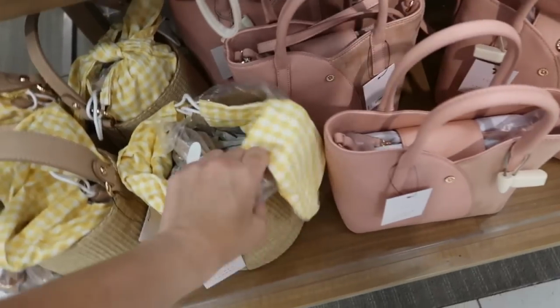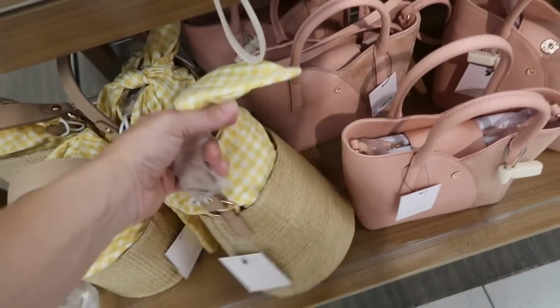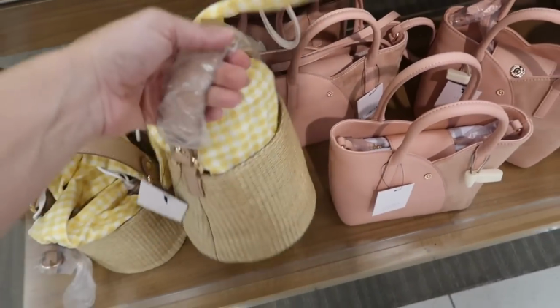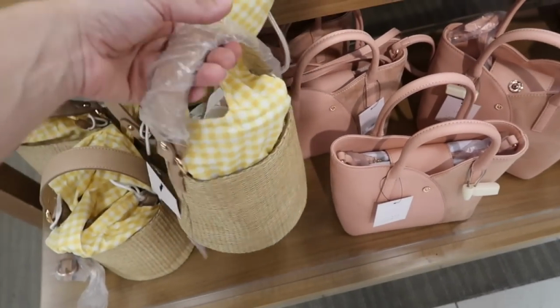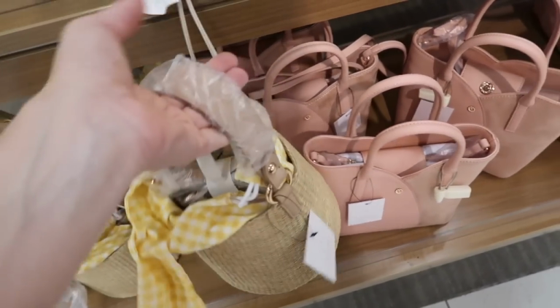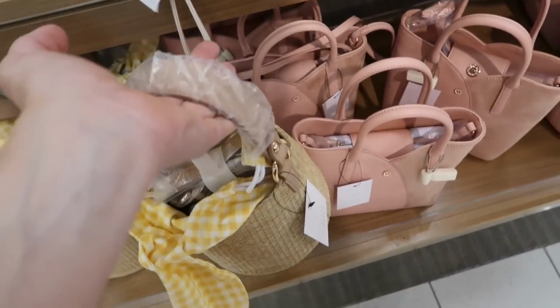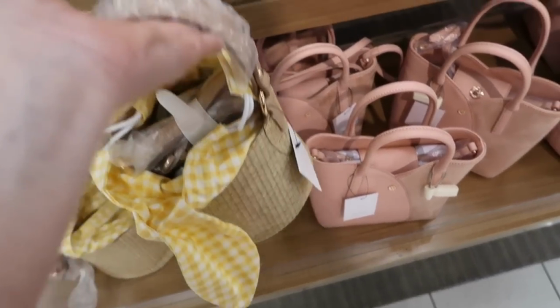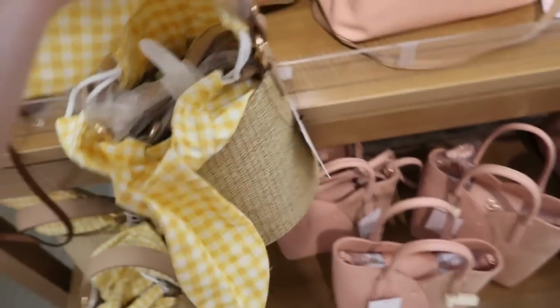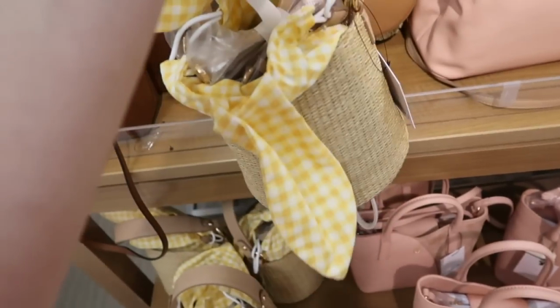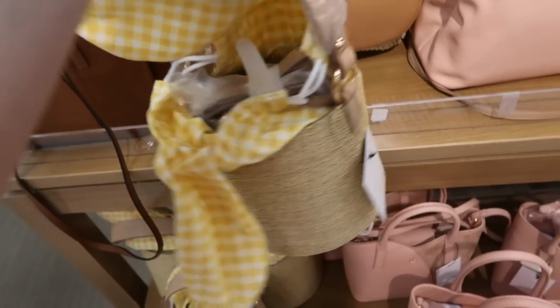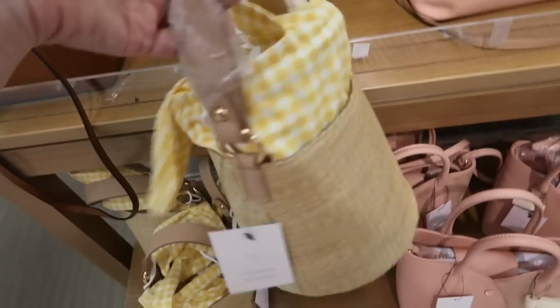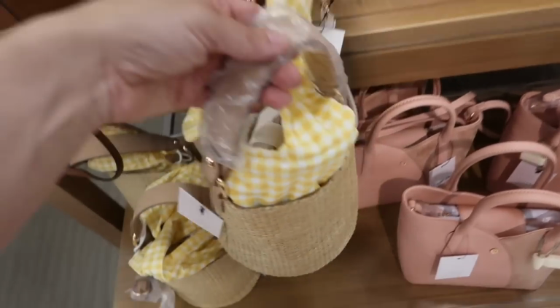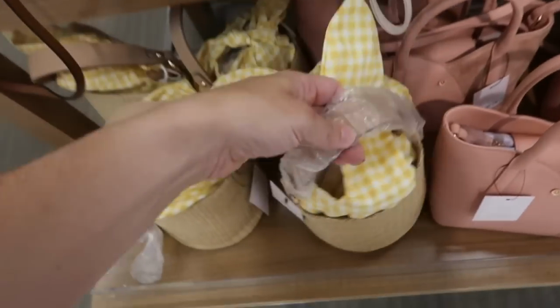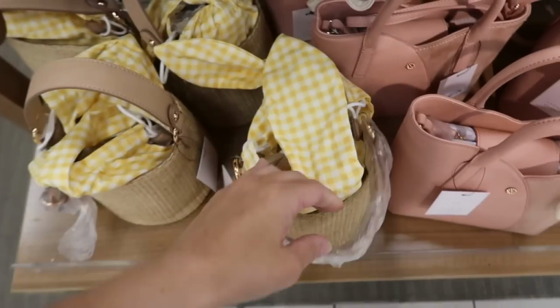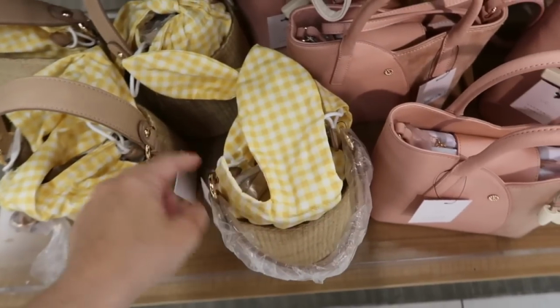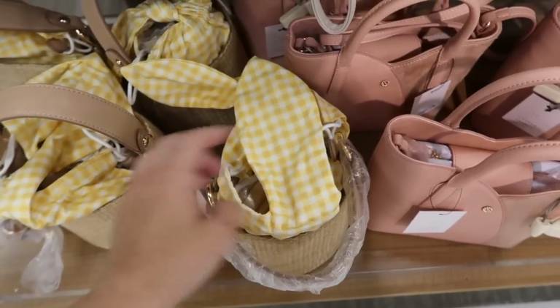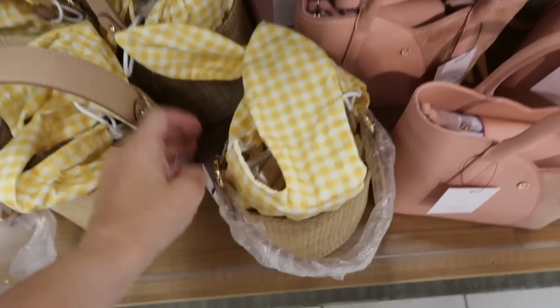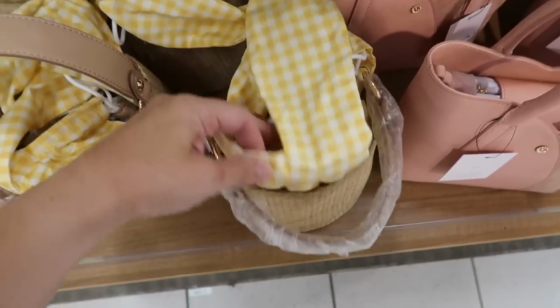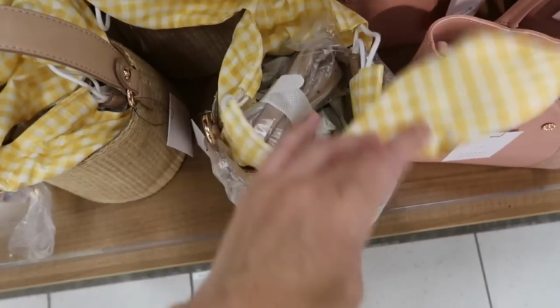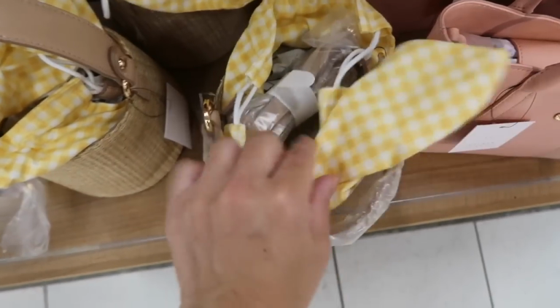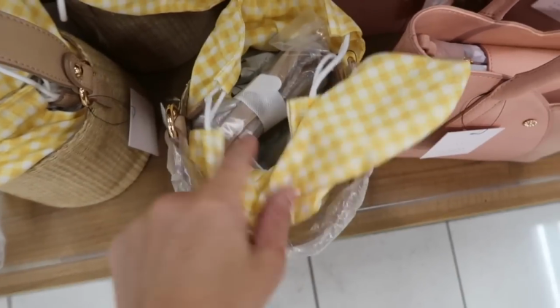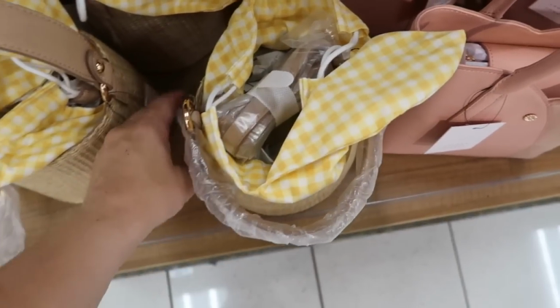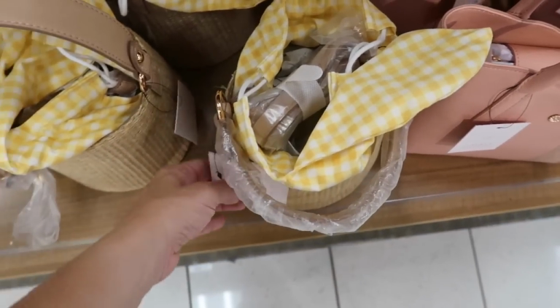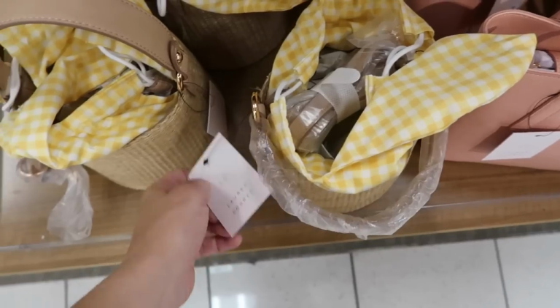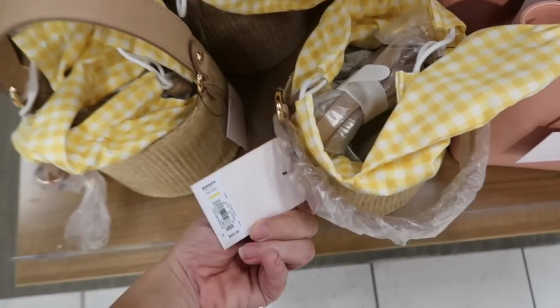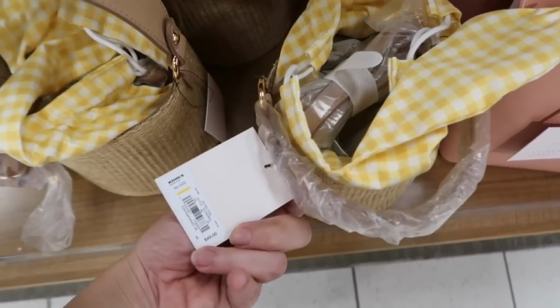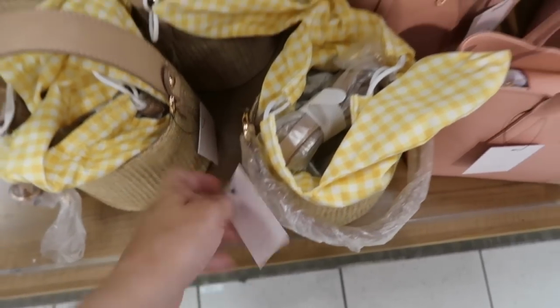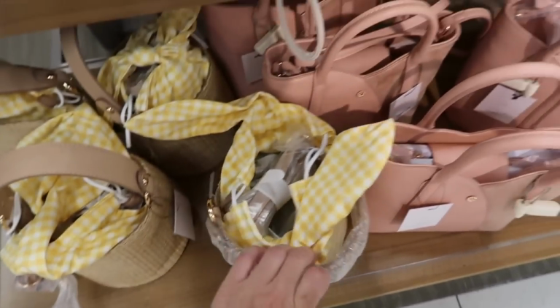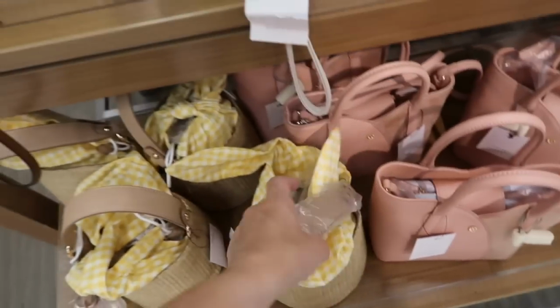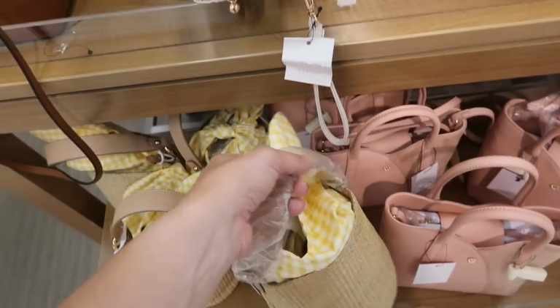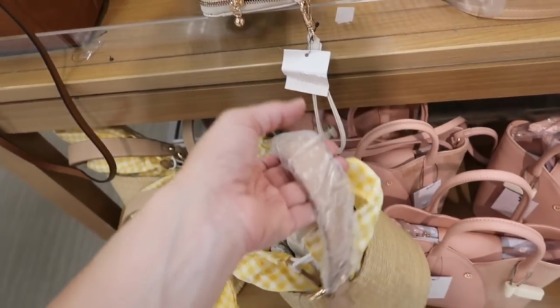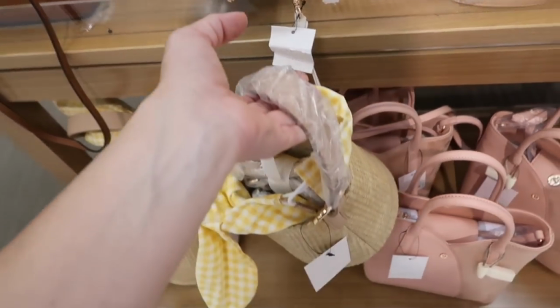And how cute is this little bucket bag? I think we might have seen this before. It has that yellow gingham print on the inside with the top handle and also the shoulder strap, so you can wear it cross body. This one is regularly $49, on sale for $36.